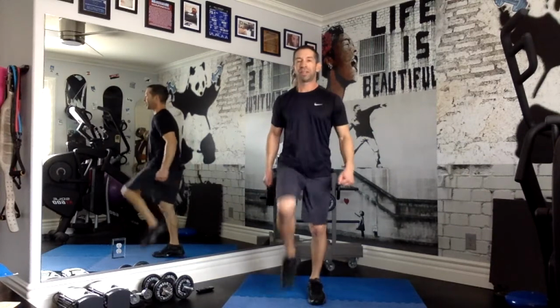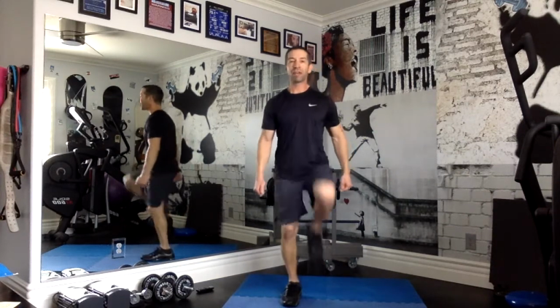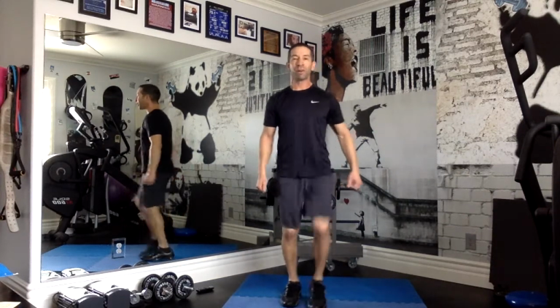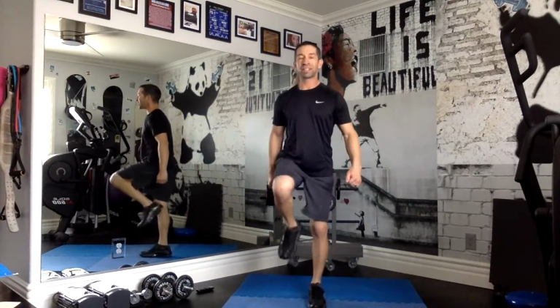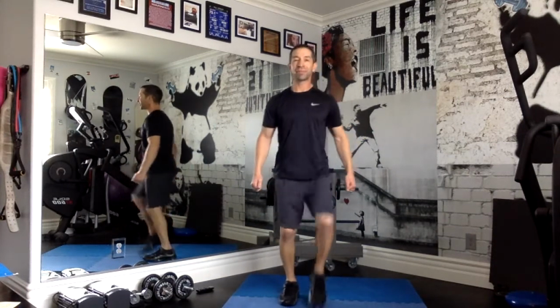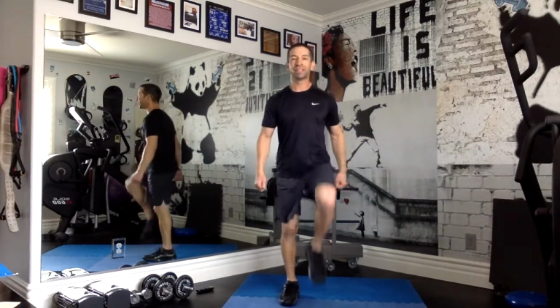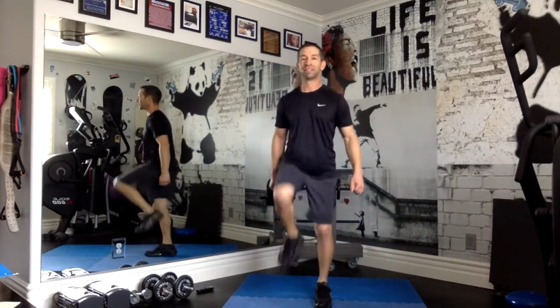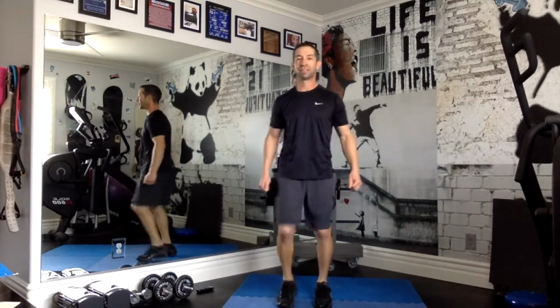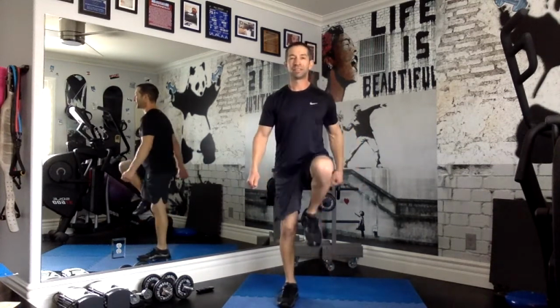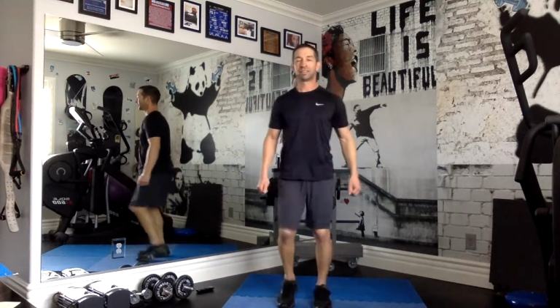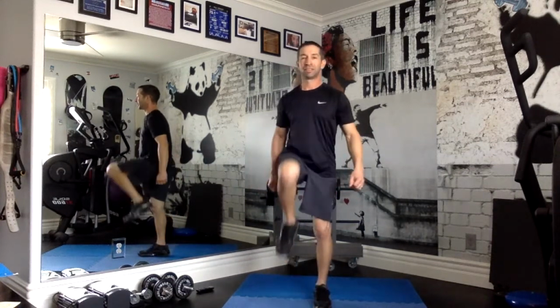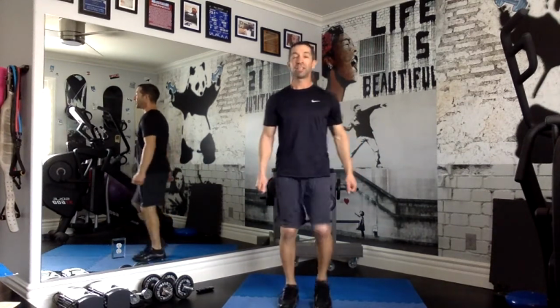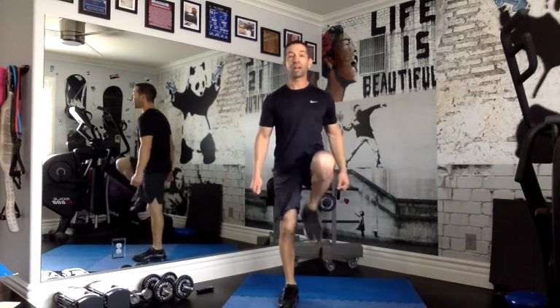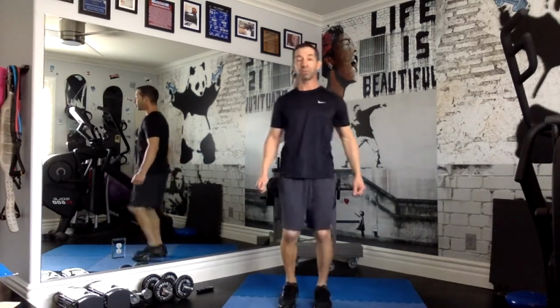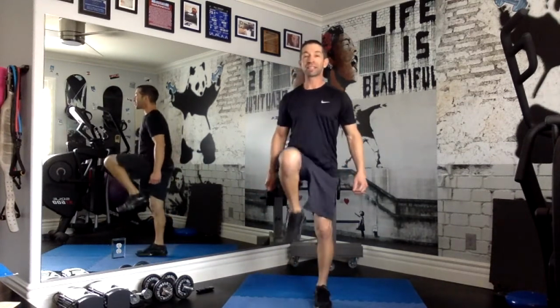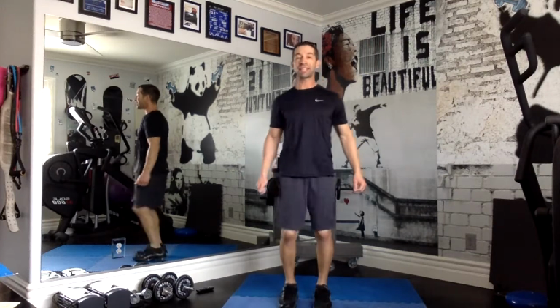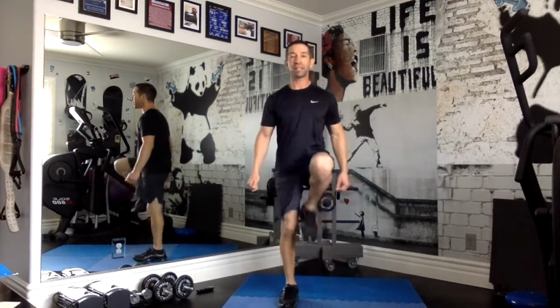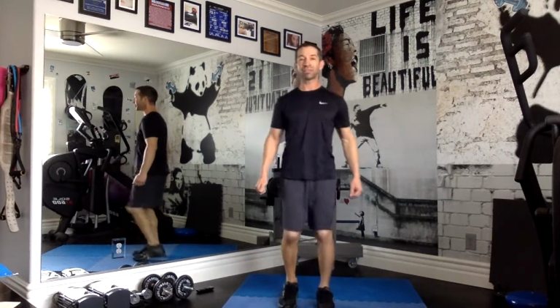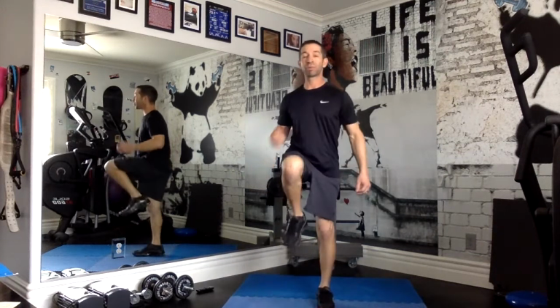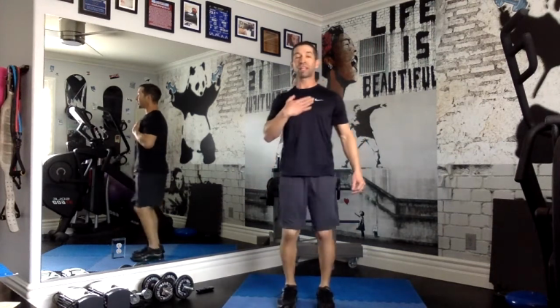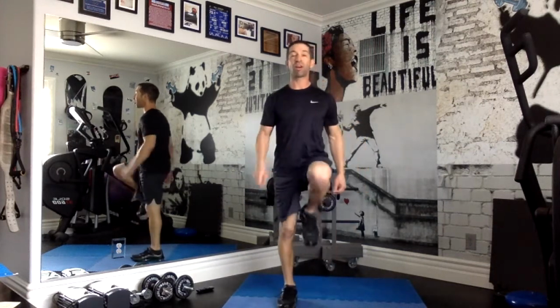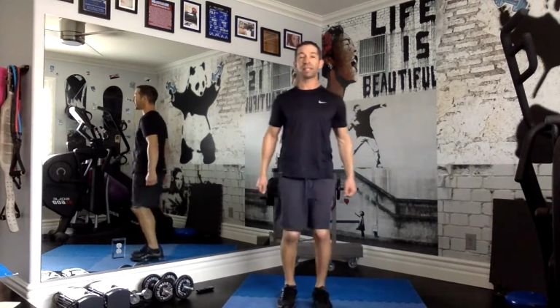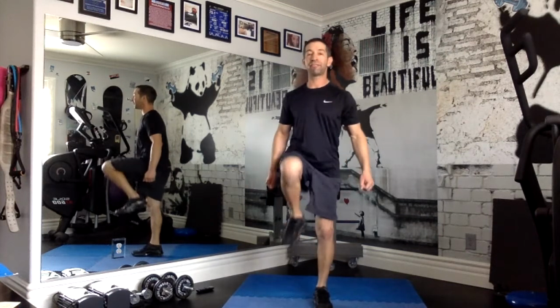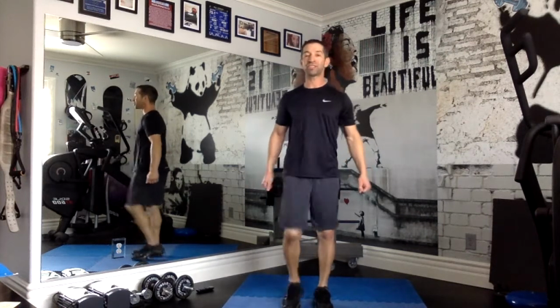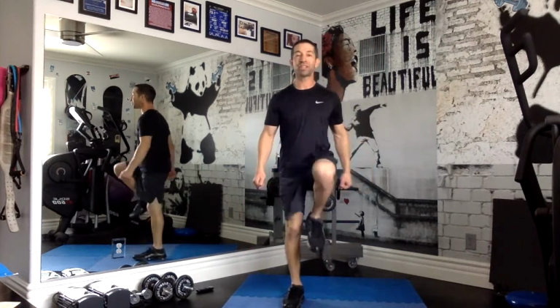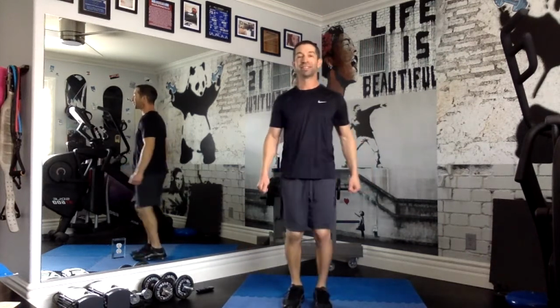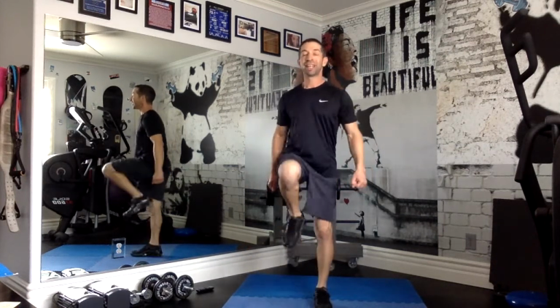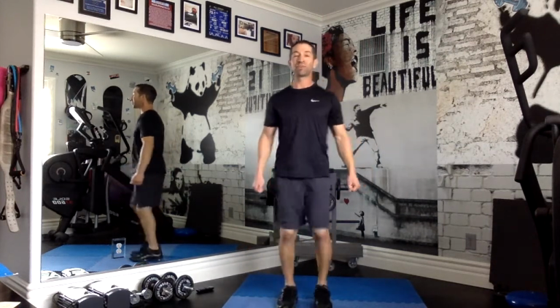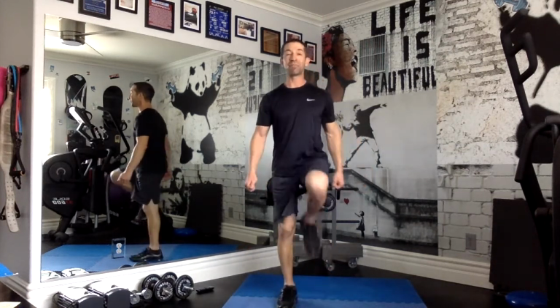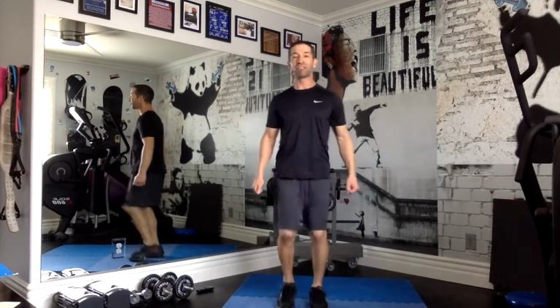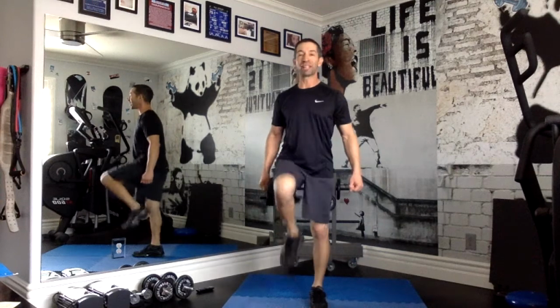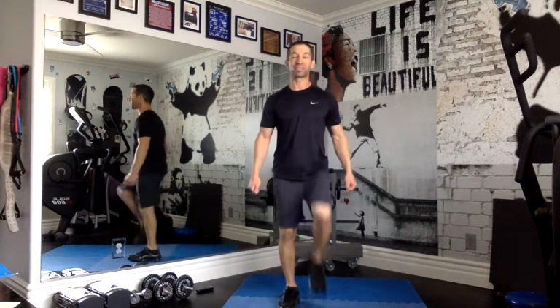Alright, we're marching. Here we go. You want to make your movements nice and big. Remember, we're trying to get our heart beating faster. We're trying to get blood flowing in the muscles.